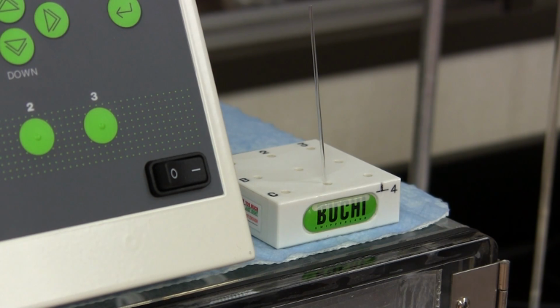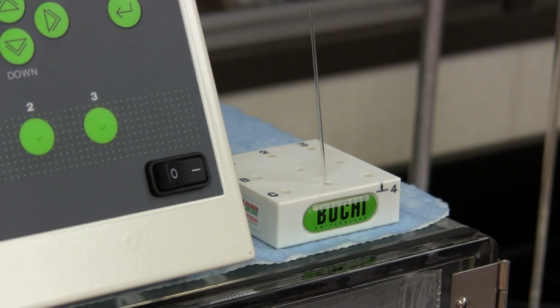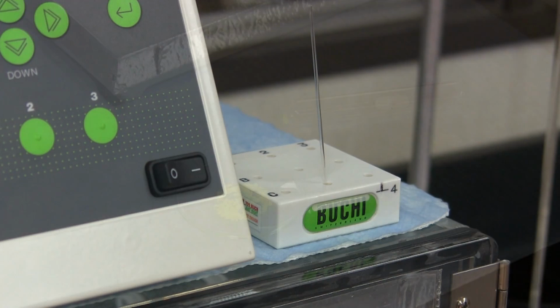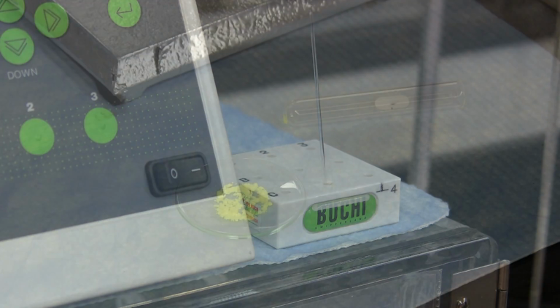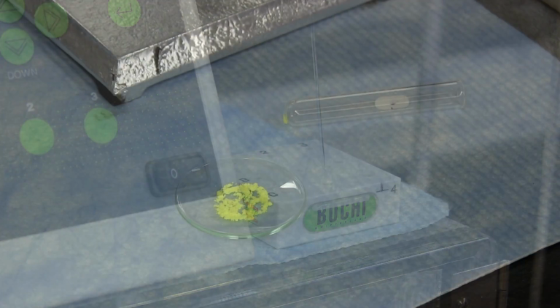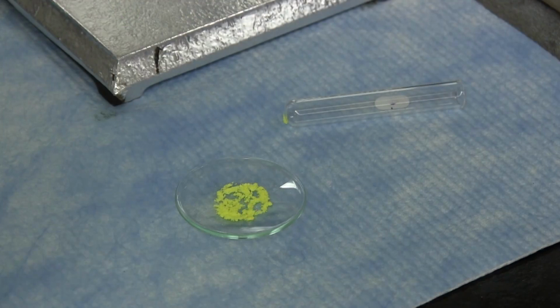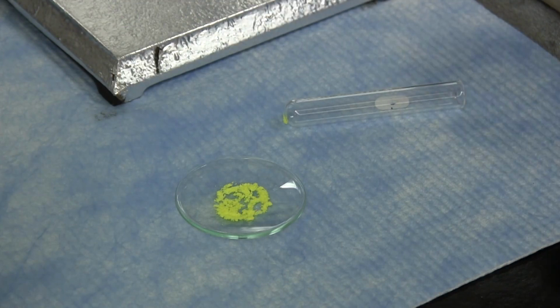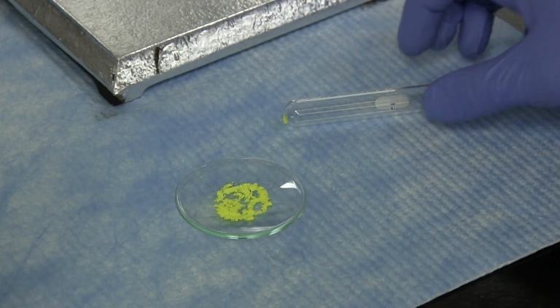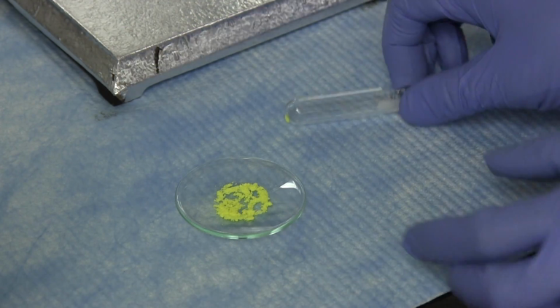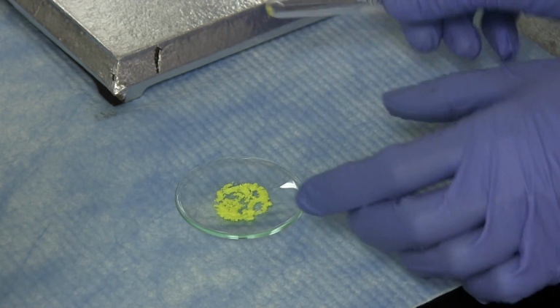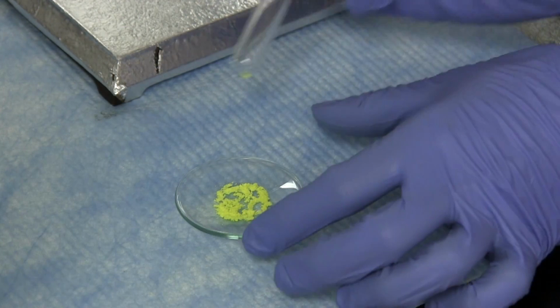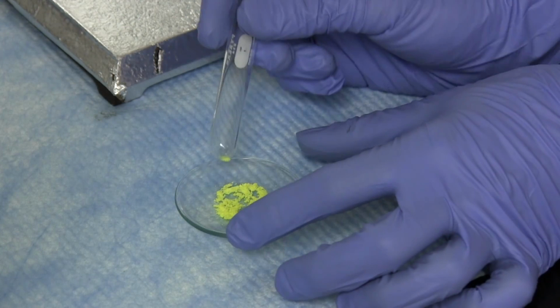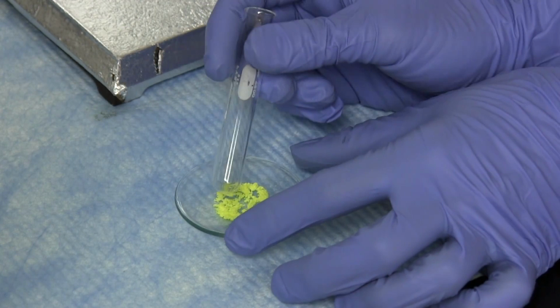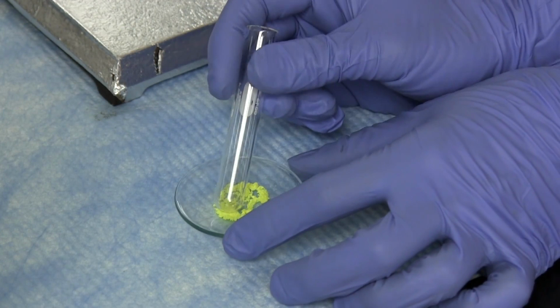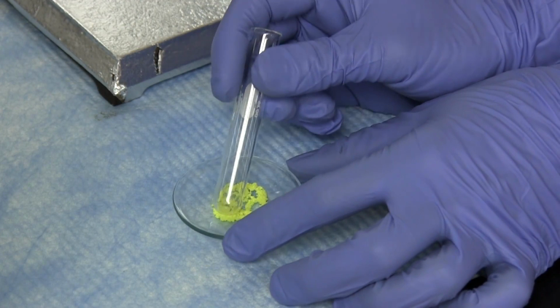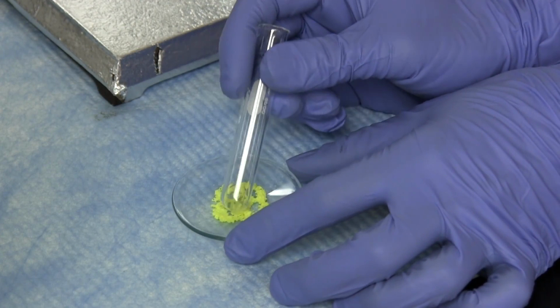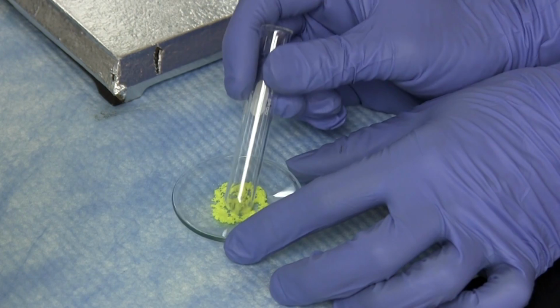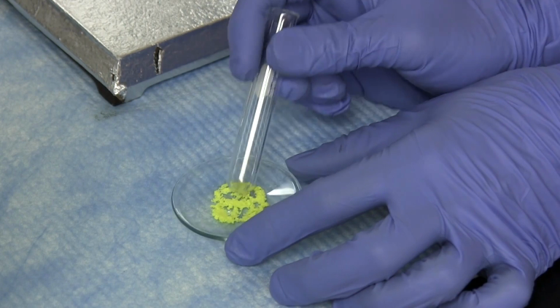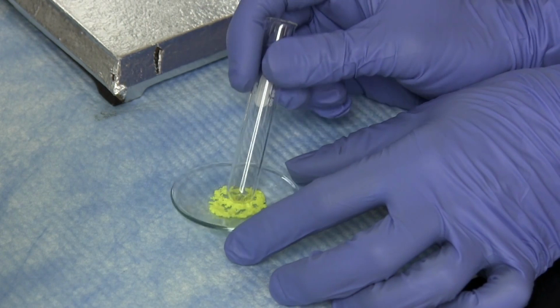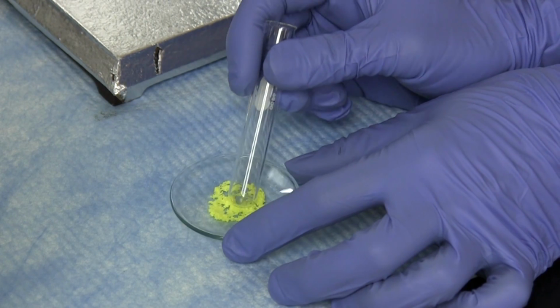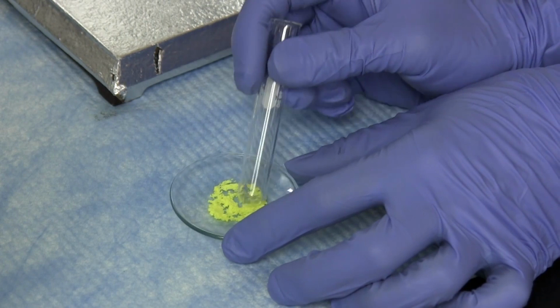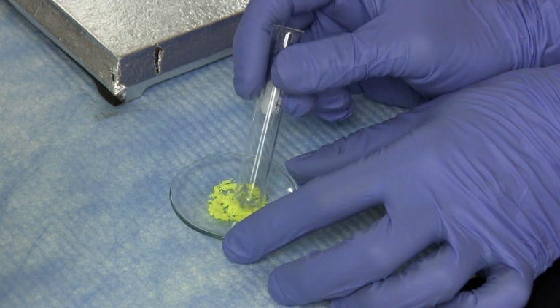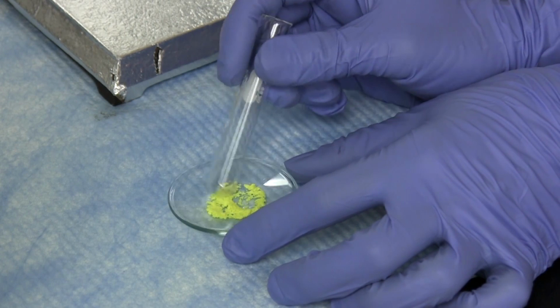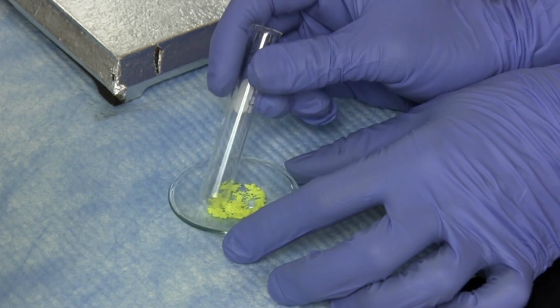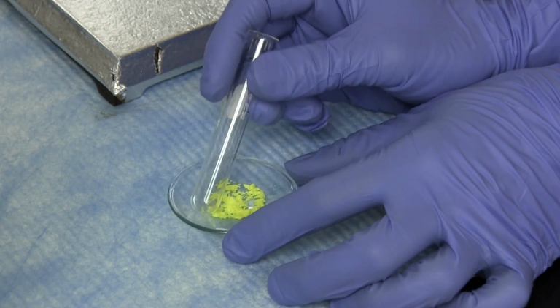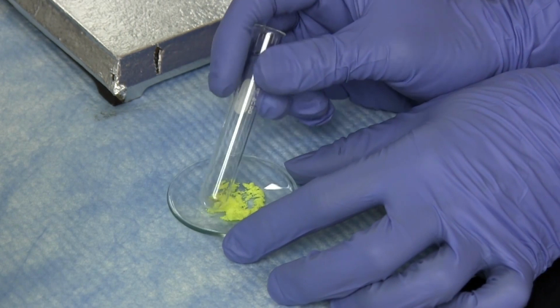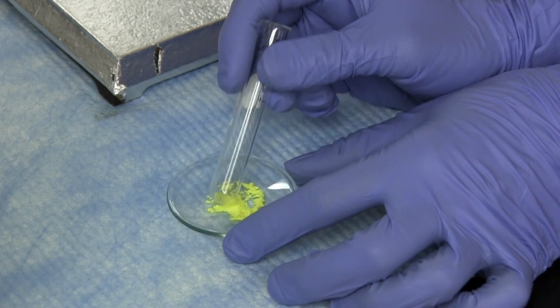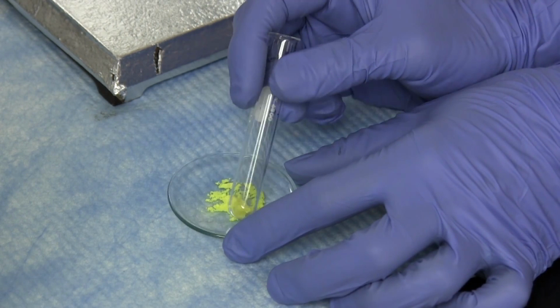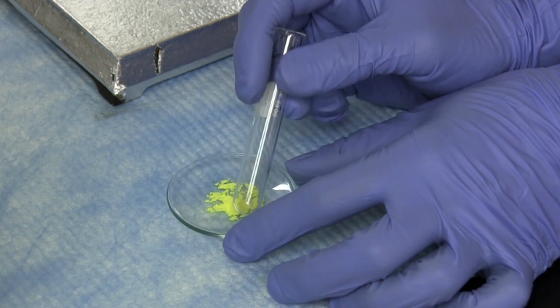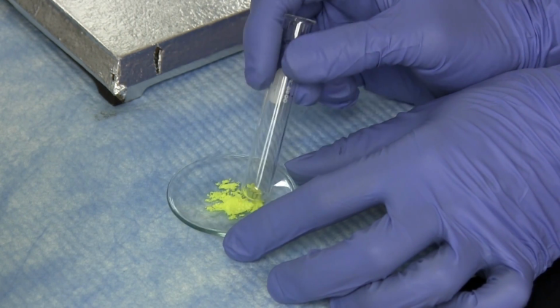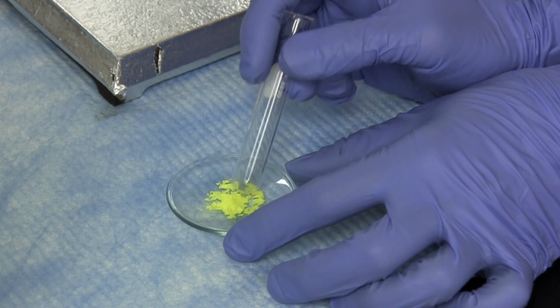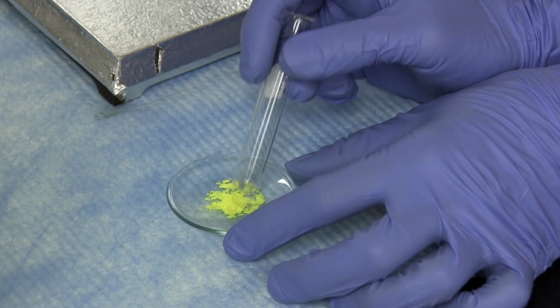If the solid sample is too granular, packing into the capillary tube can be made easier by first lightly crushing it using a test tube and a watch glass.